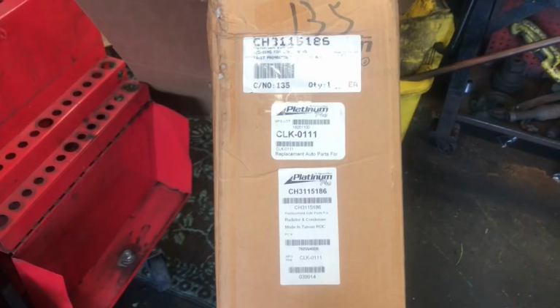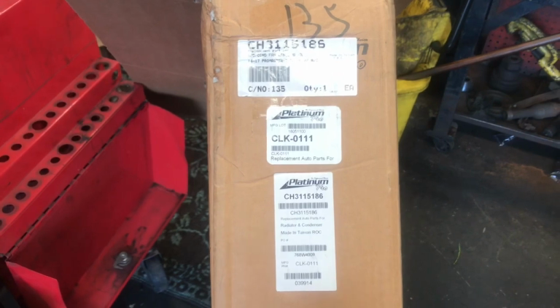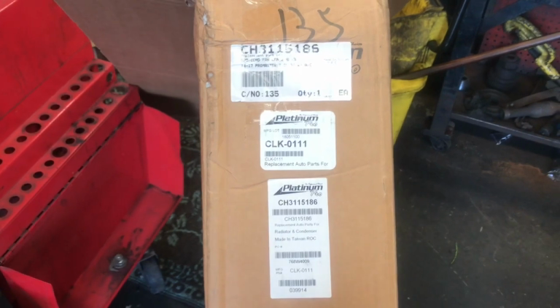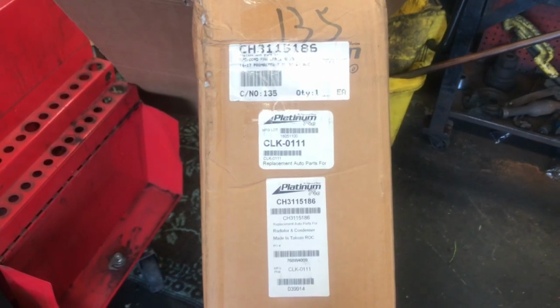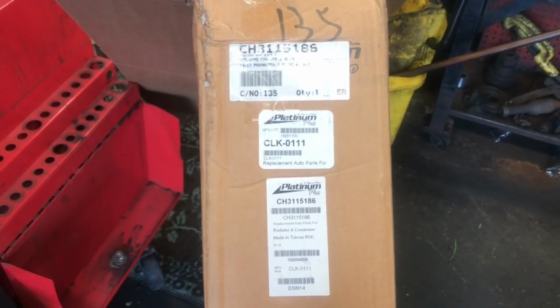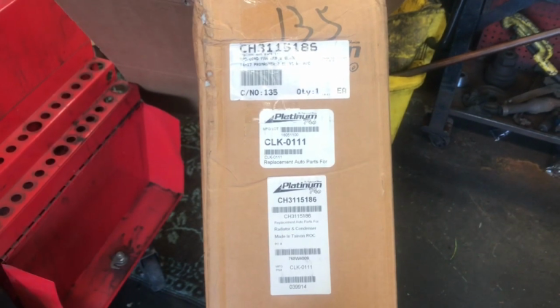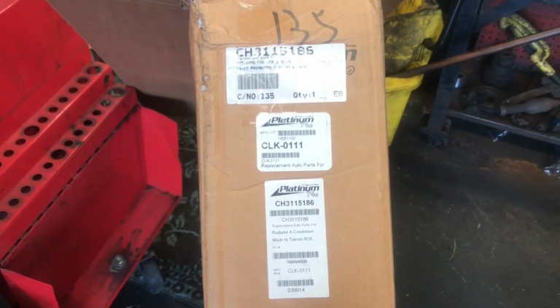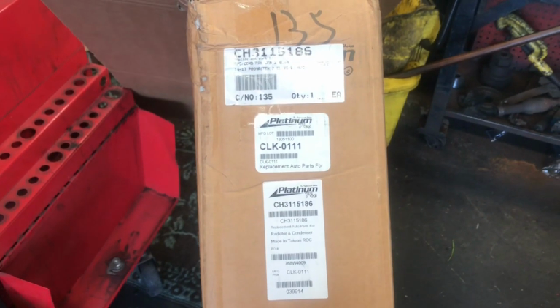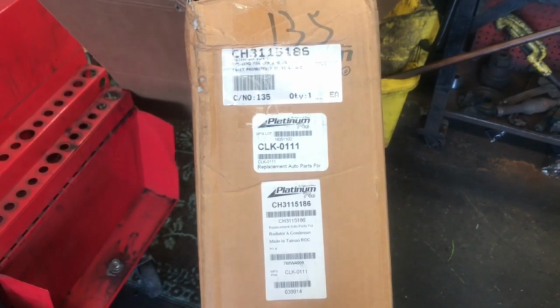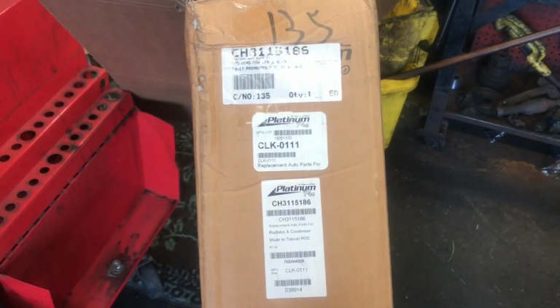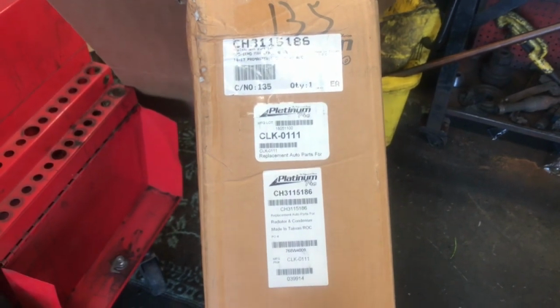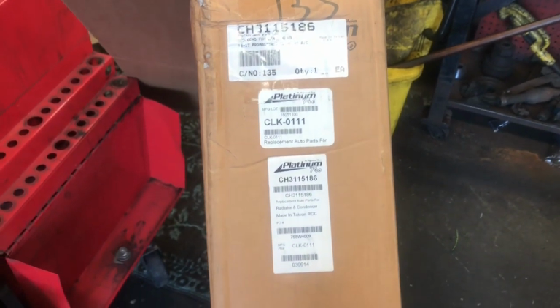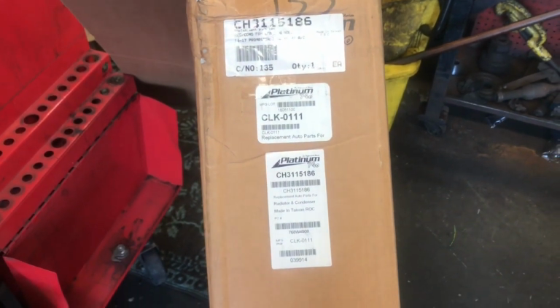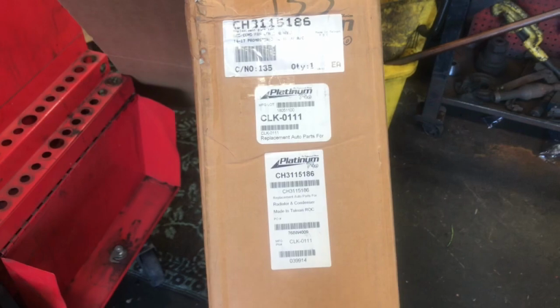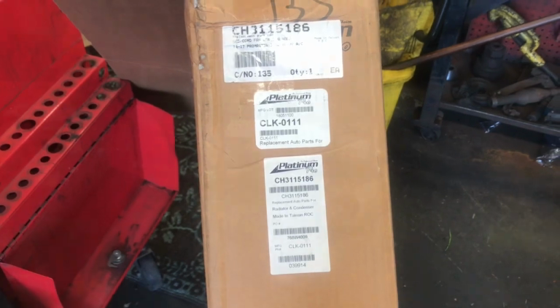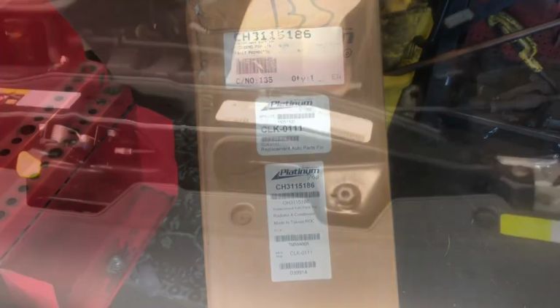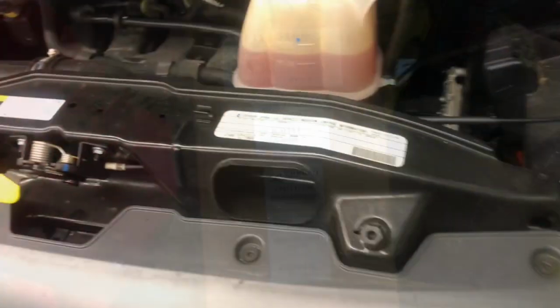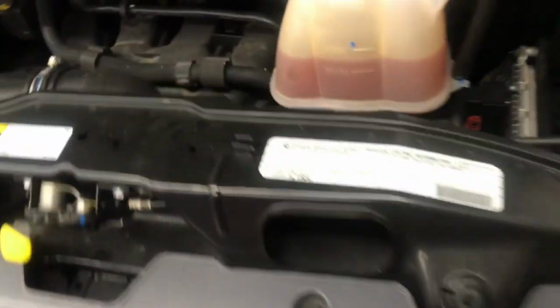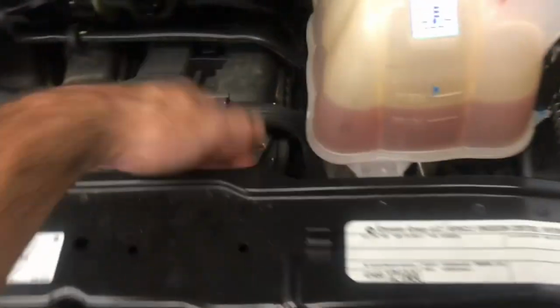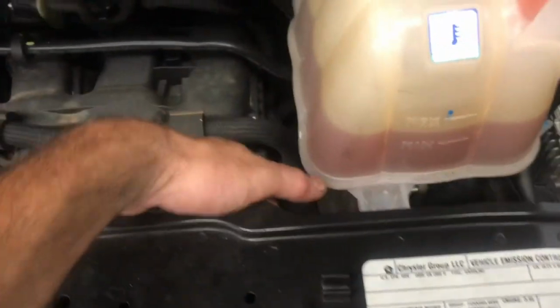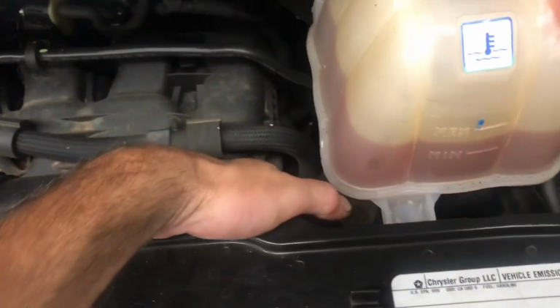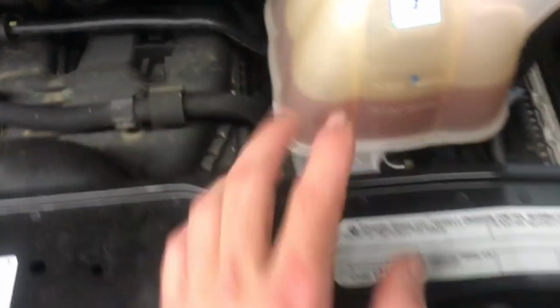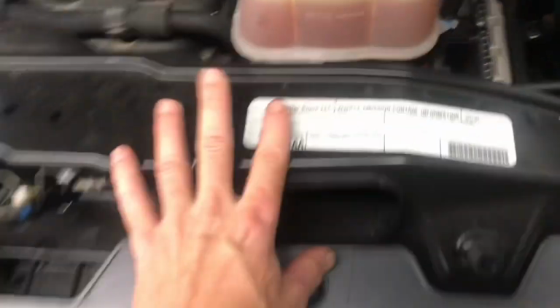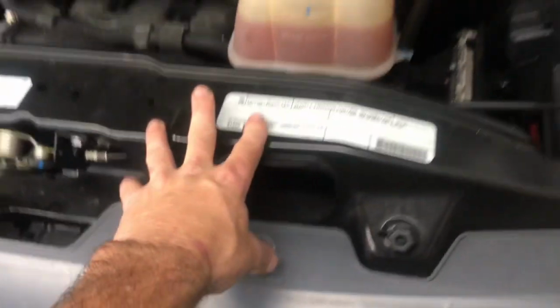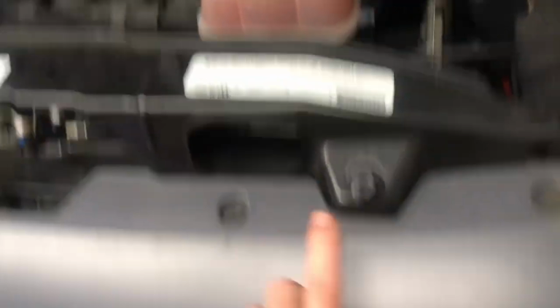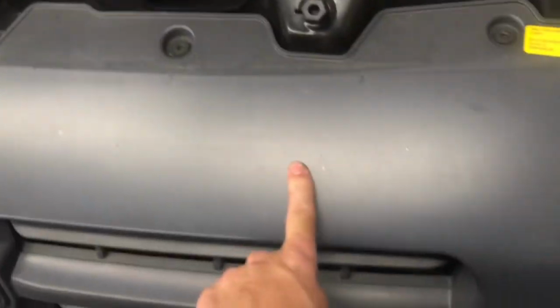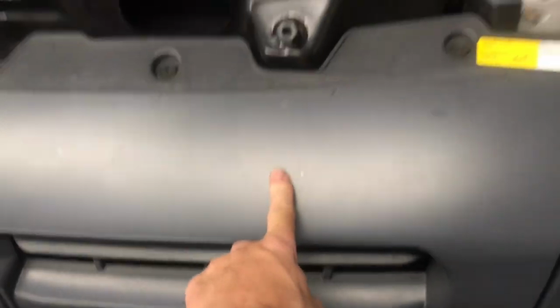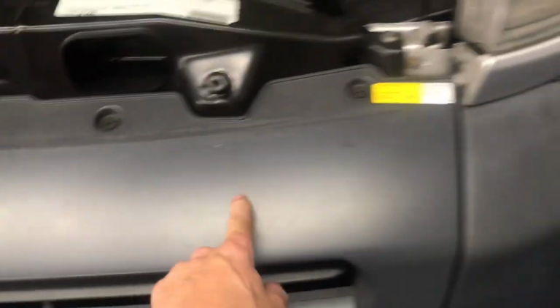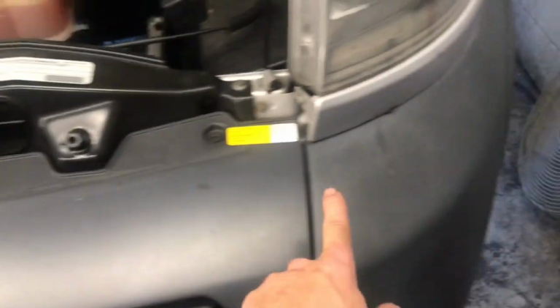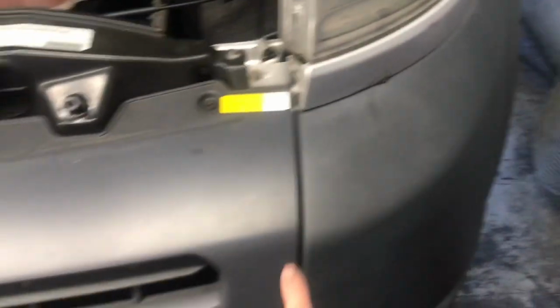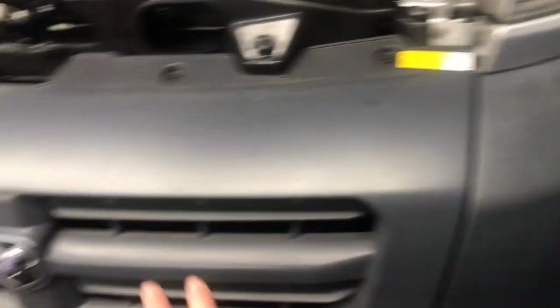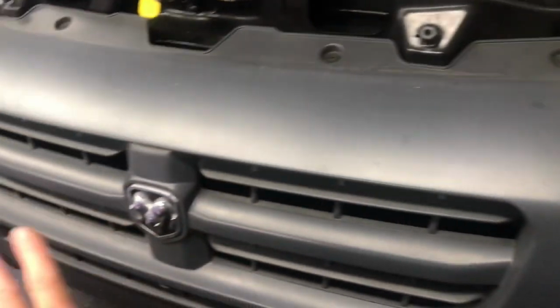Before we get started, I wanted to share with you the part numbers for this job. I will link them up in the description of the video so you can find them there. The first thing we need to do is get the fan out, and the fan assembly is behind the core support here.